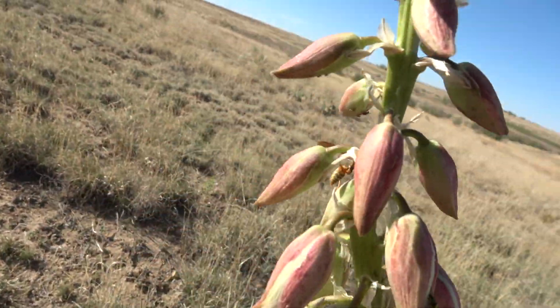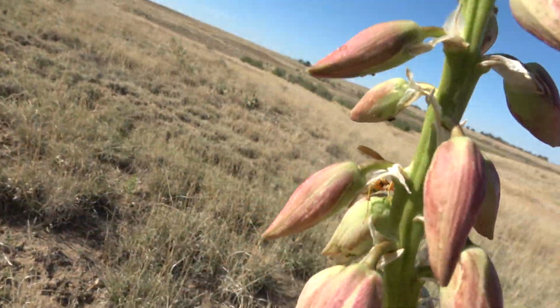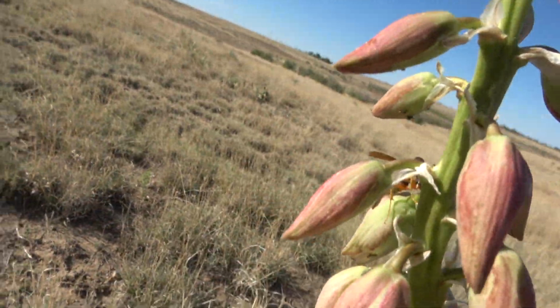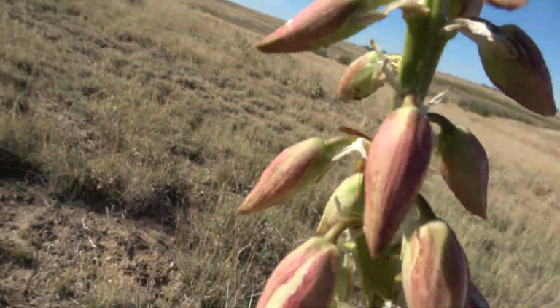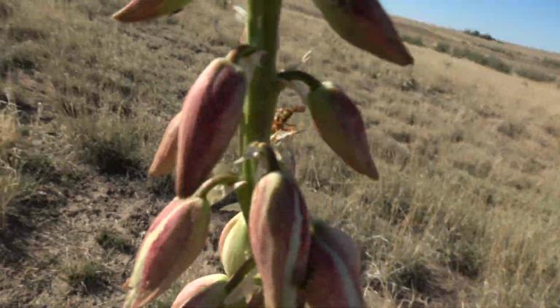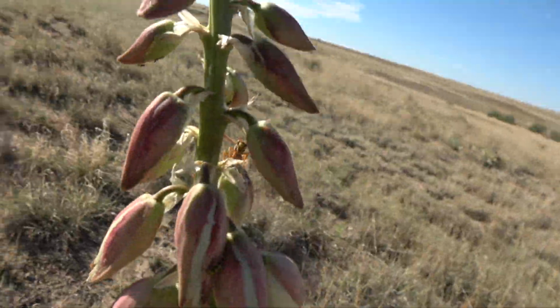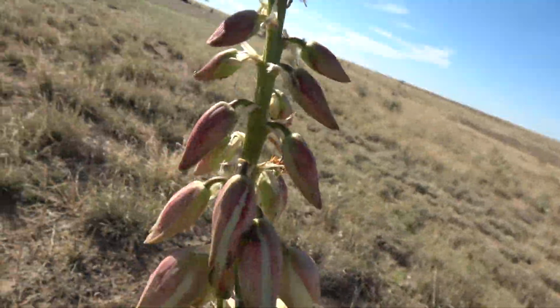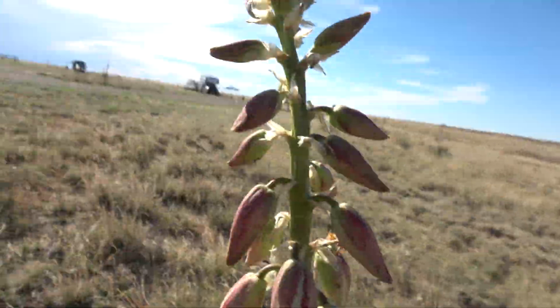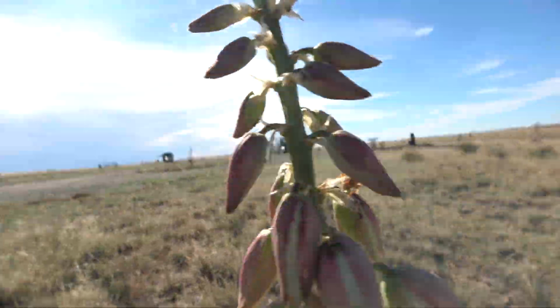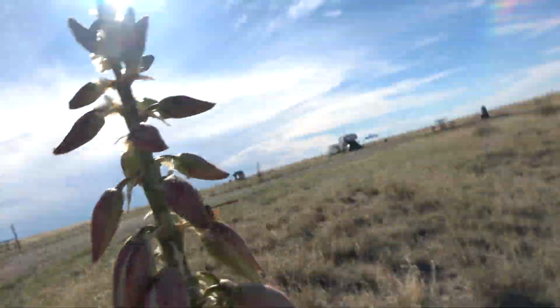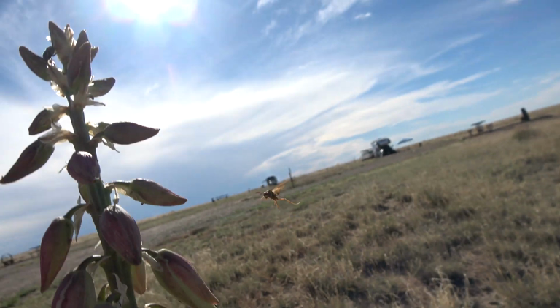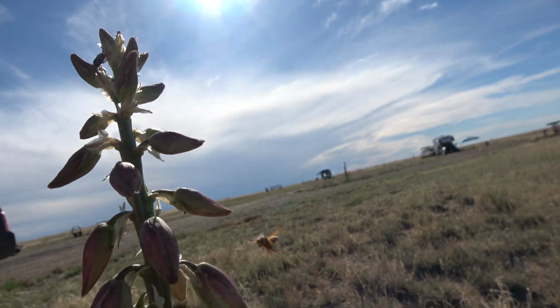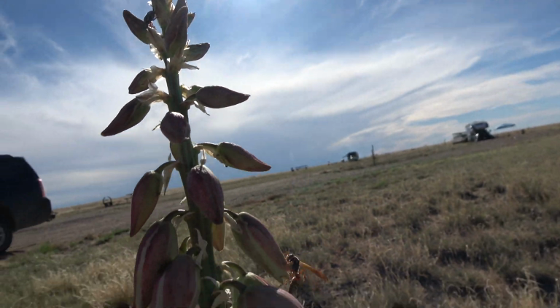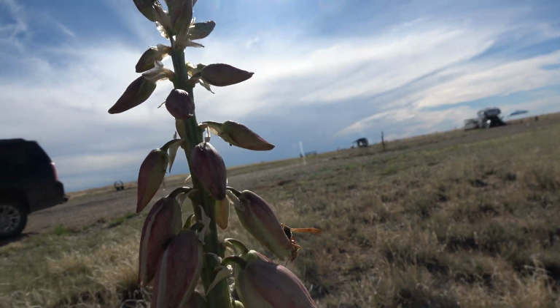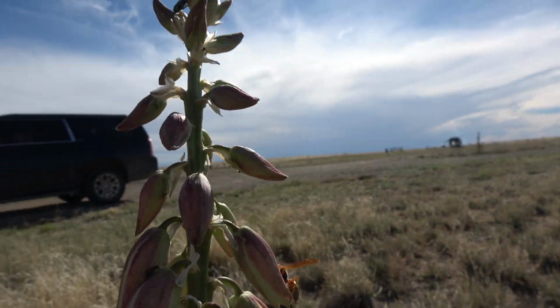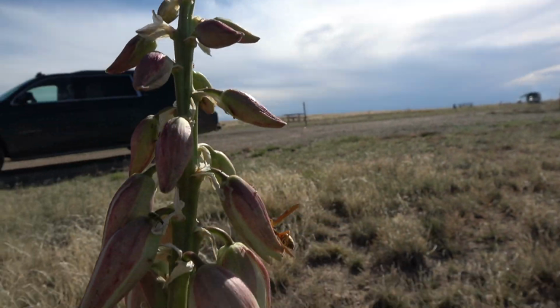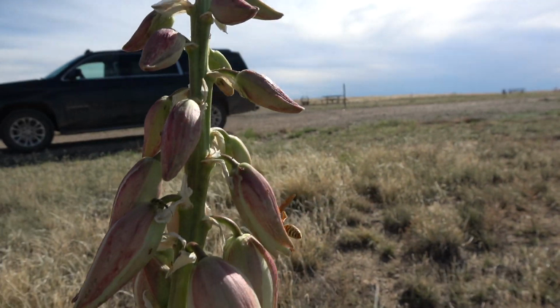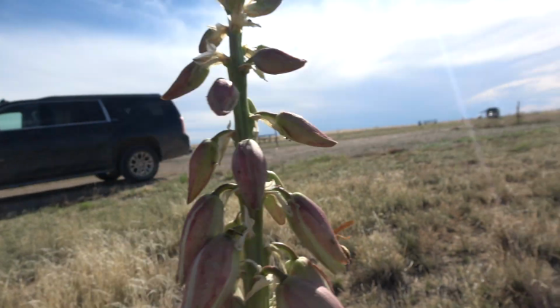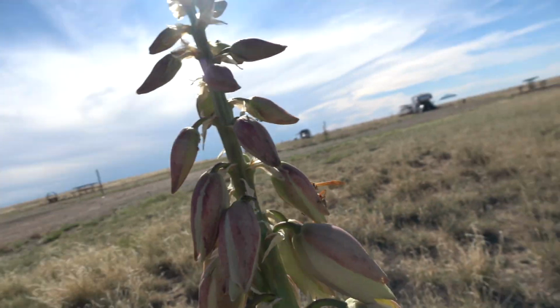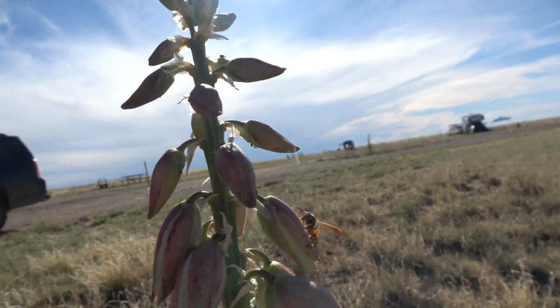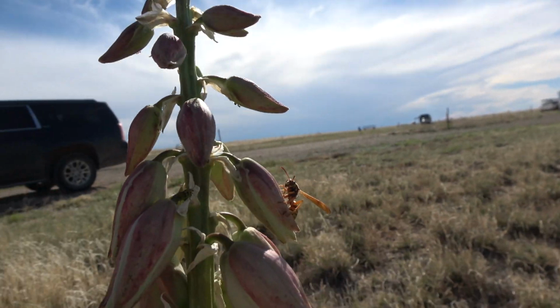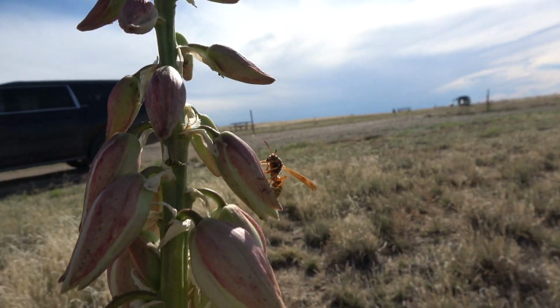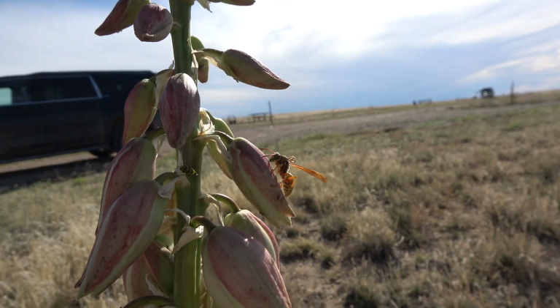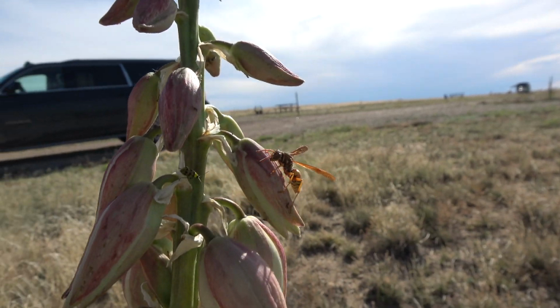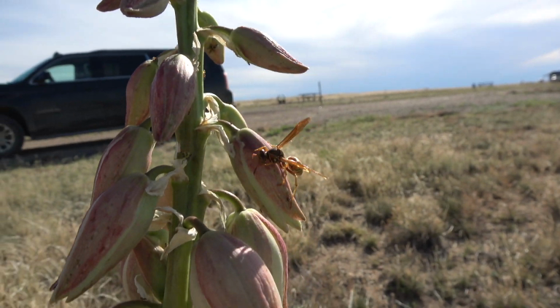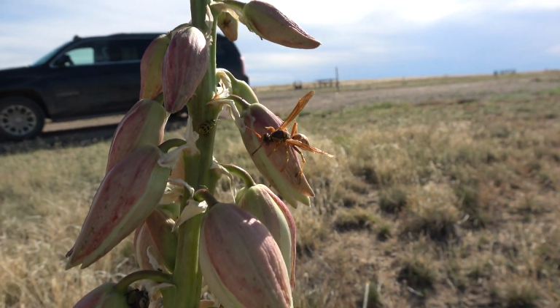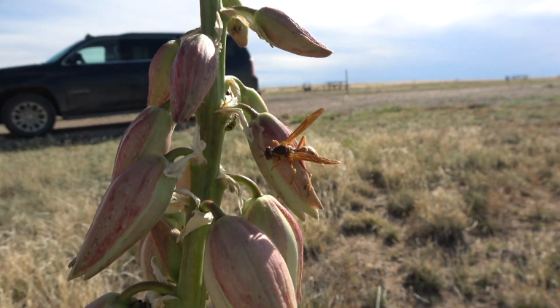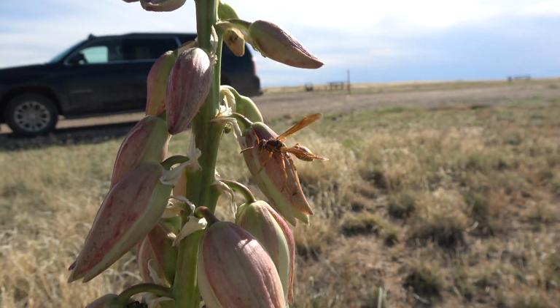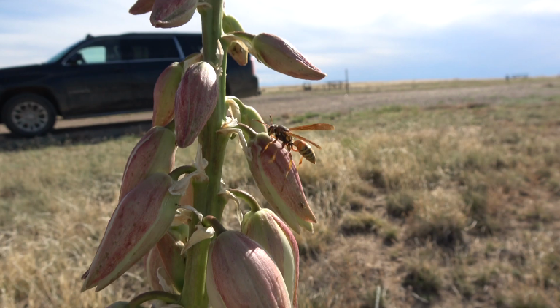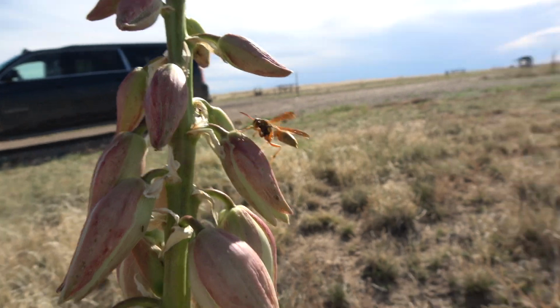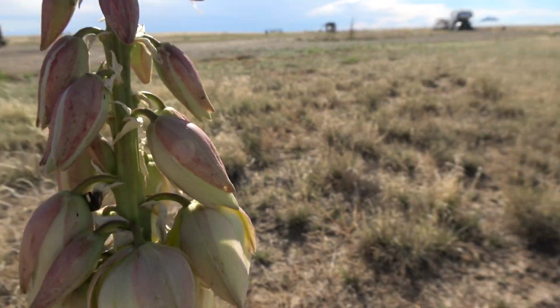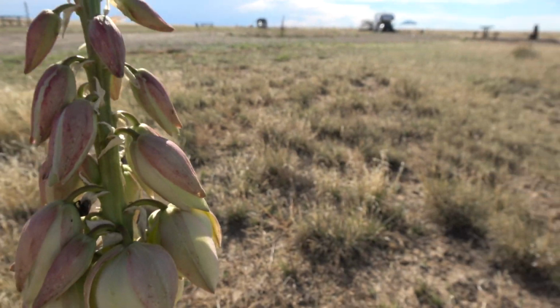They tend not to like to go into houses. These particular assassin bugs are good fliers.